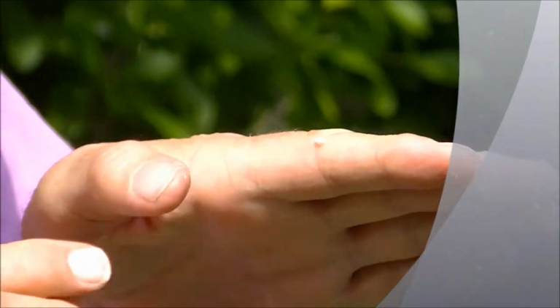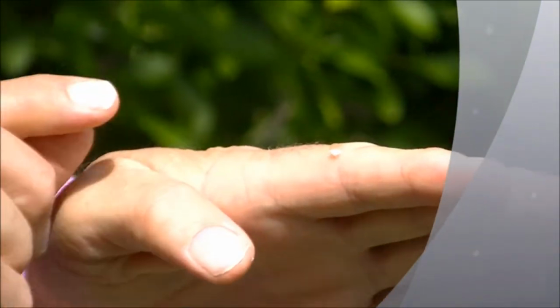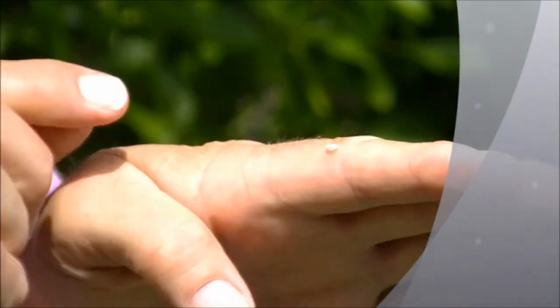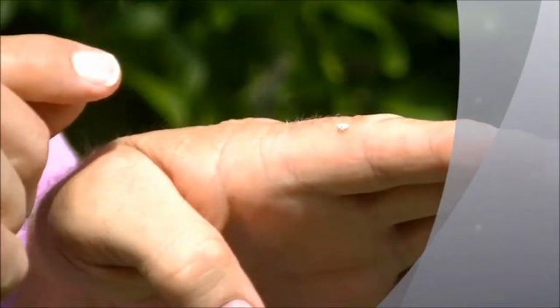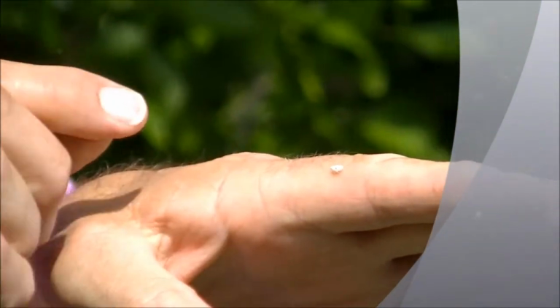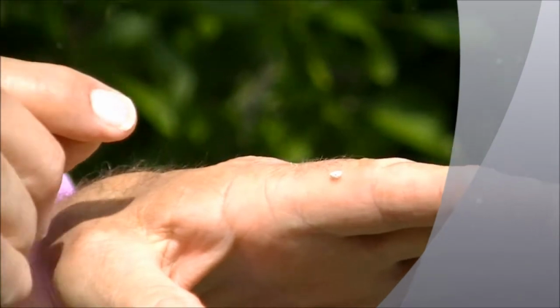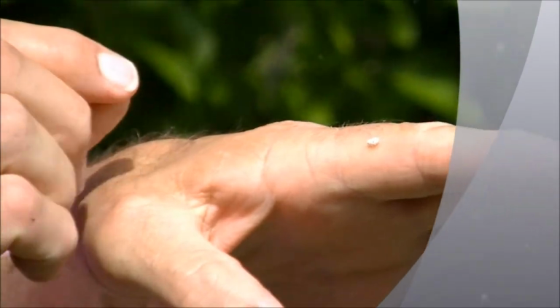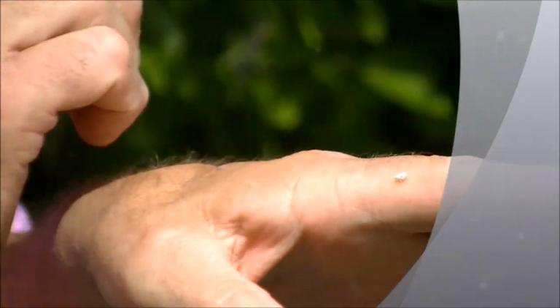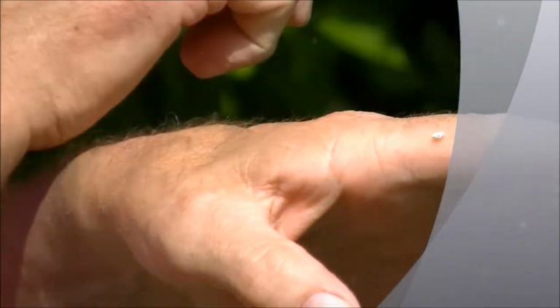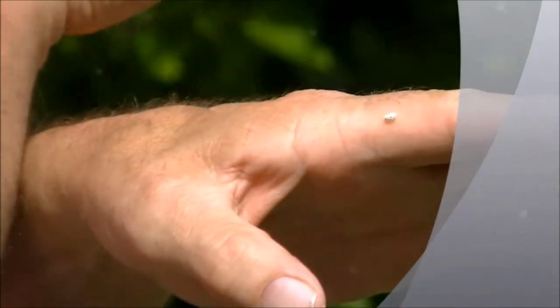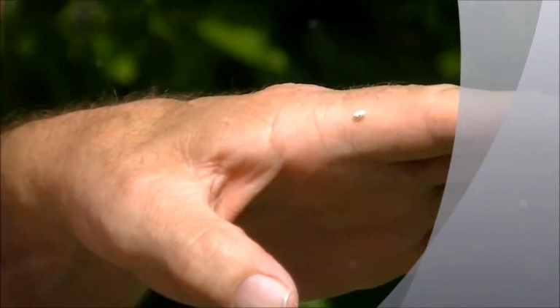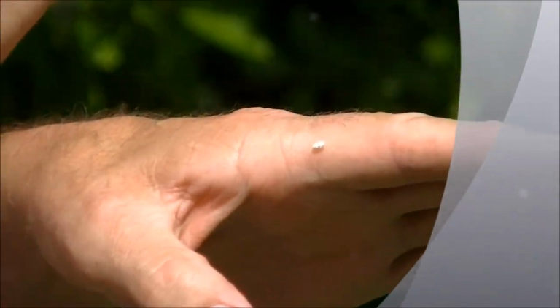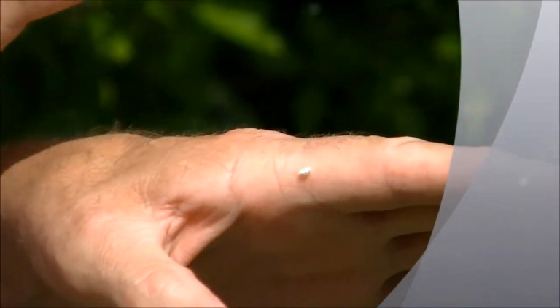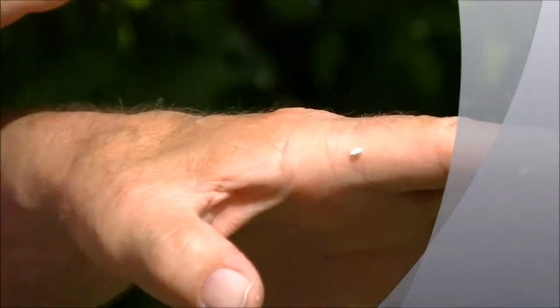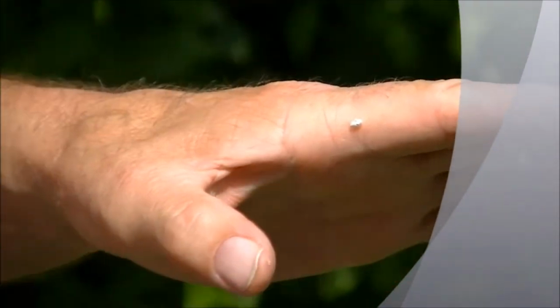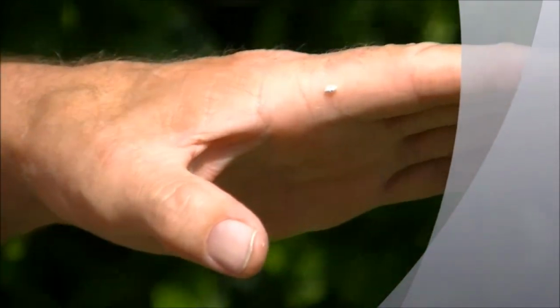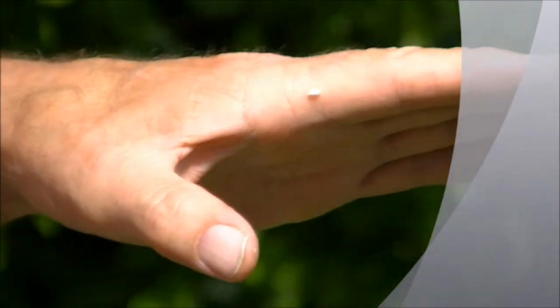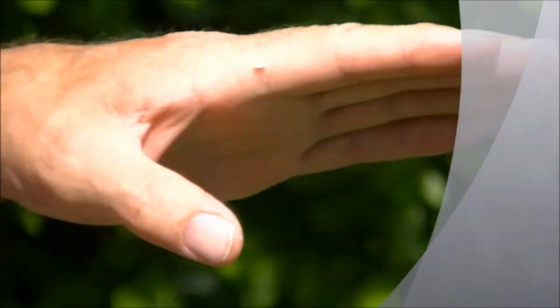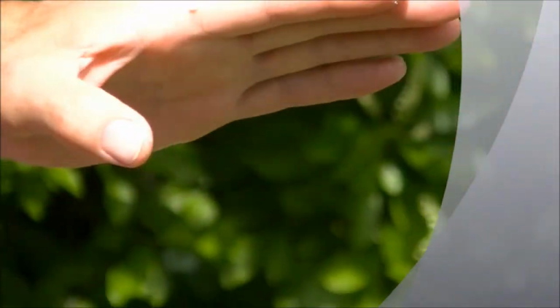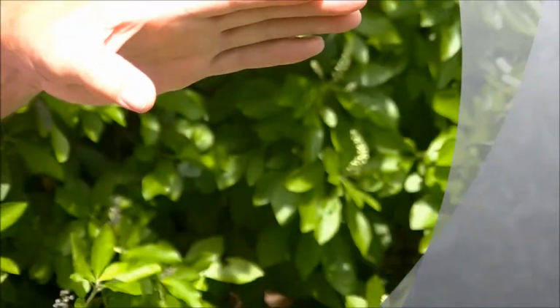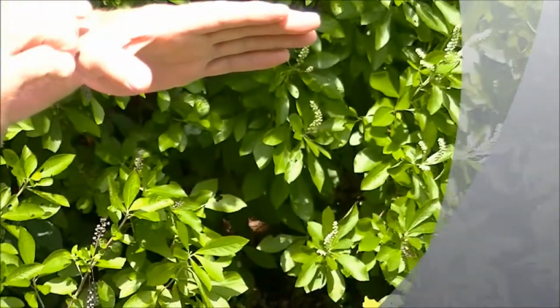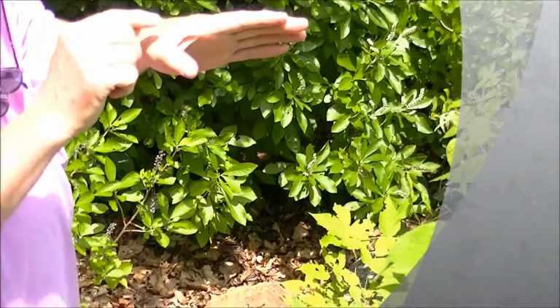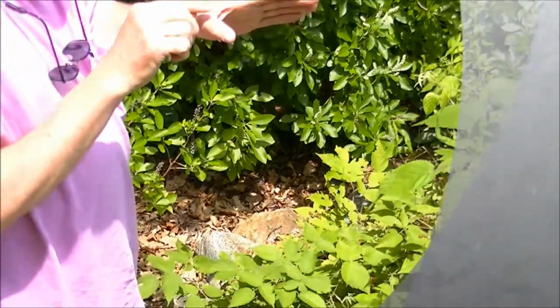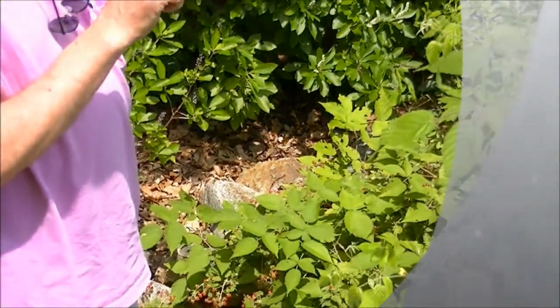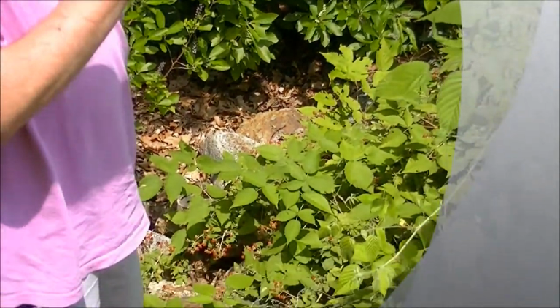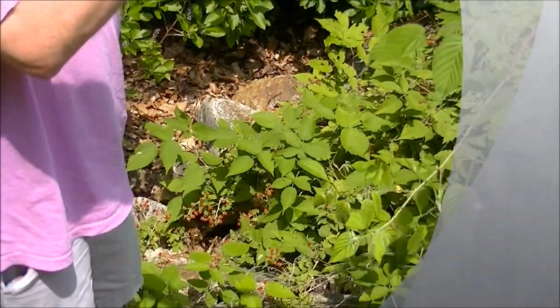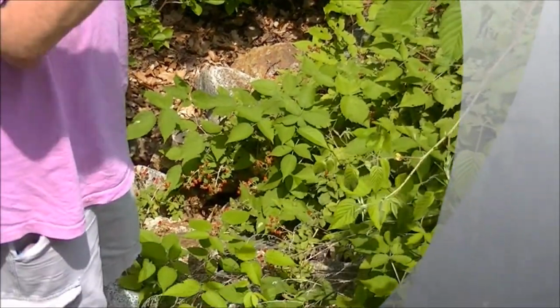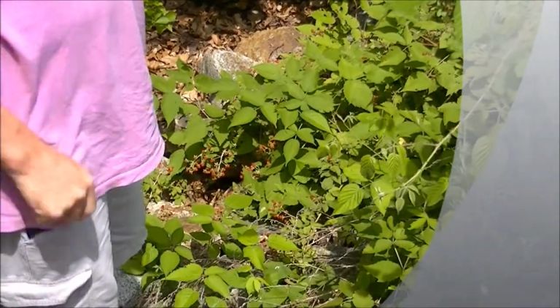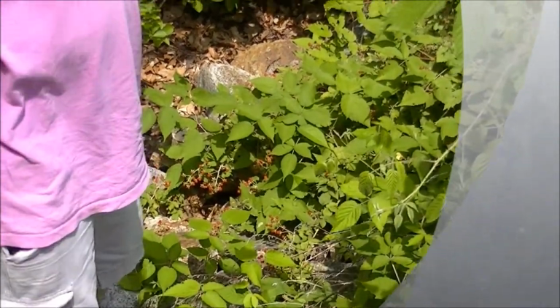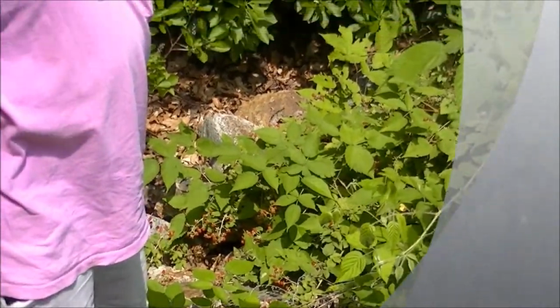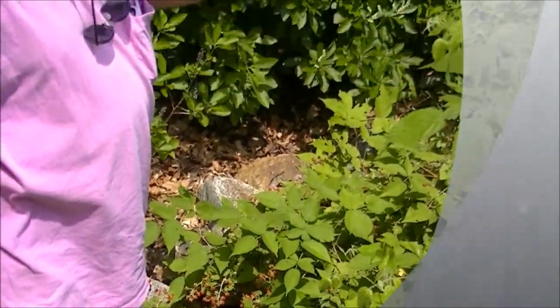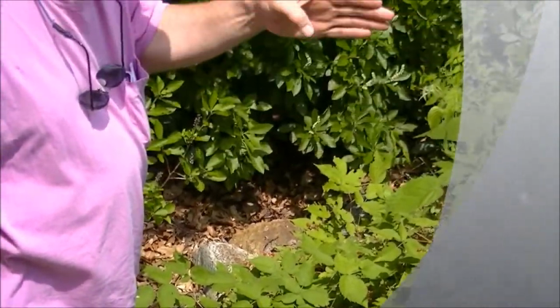They seem to like the blackberries — we see them living here. There's a fair amount of blackberry here, and they're on the blackberry plants. They're not on any other plants that are around us.